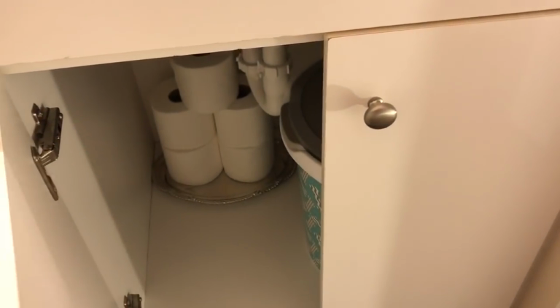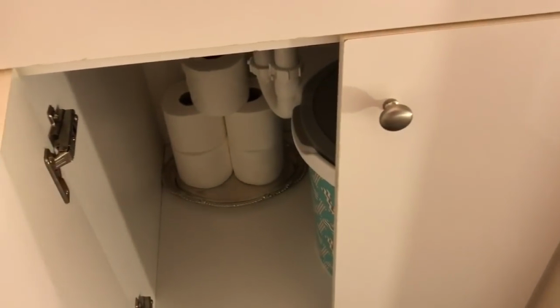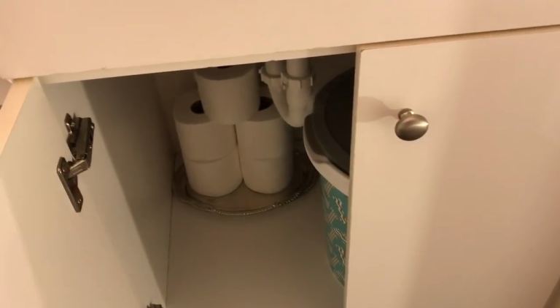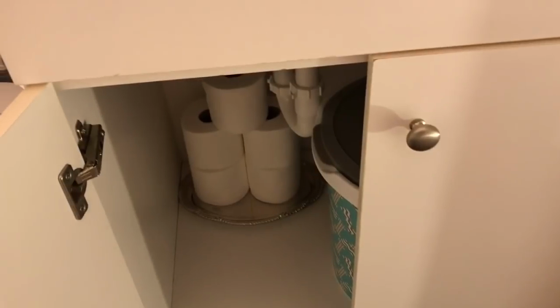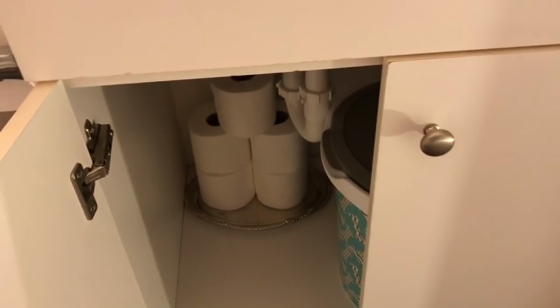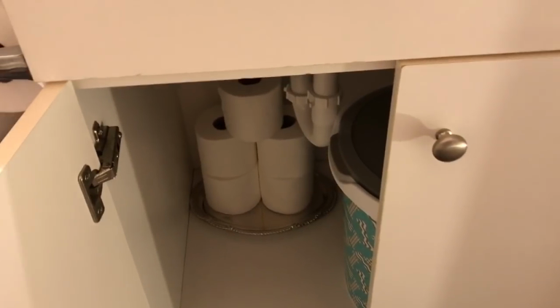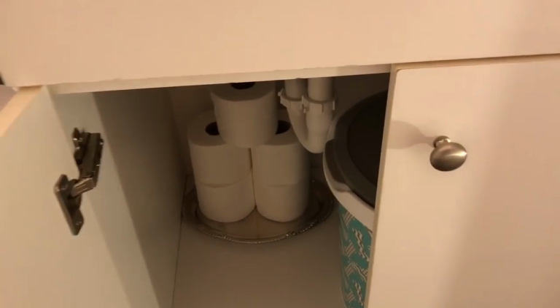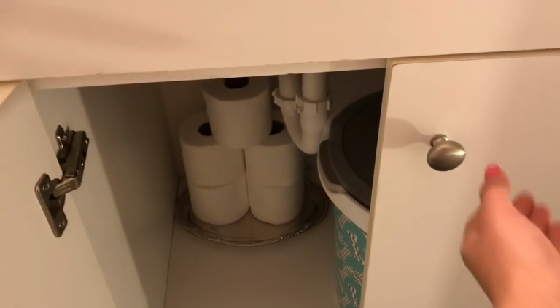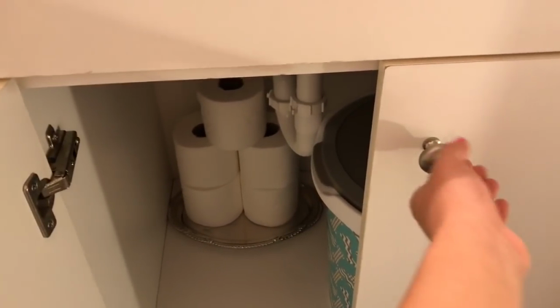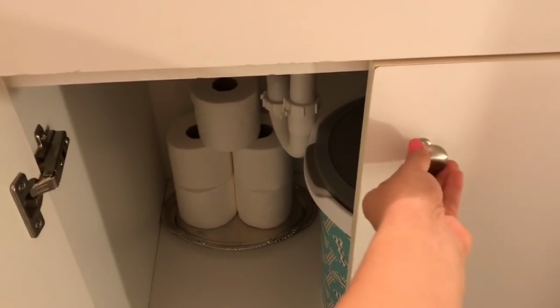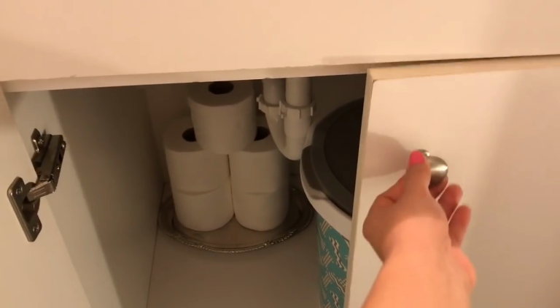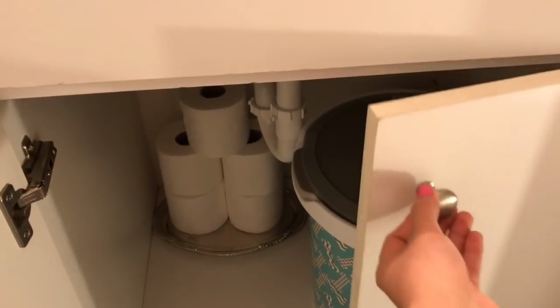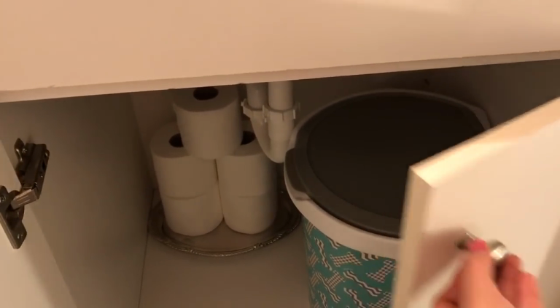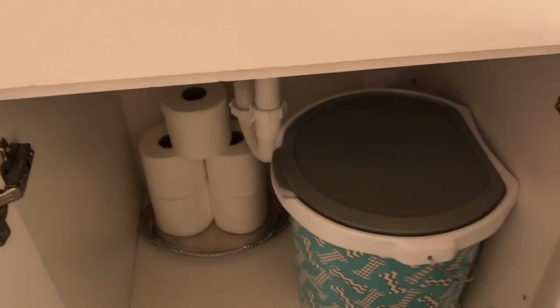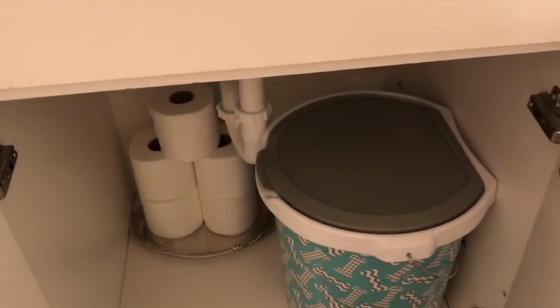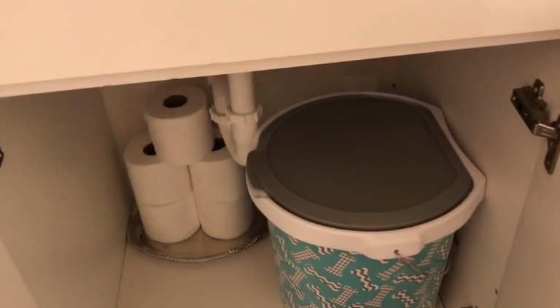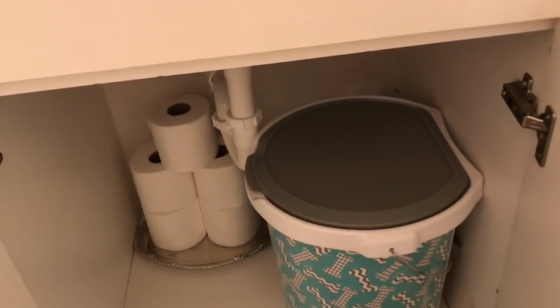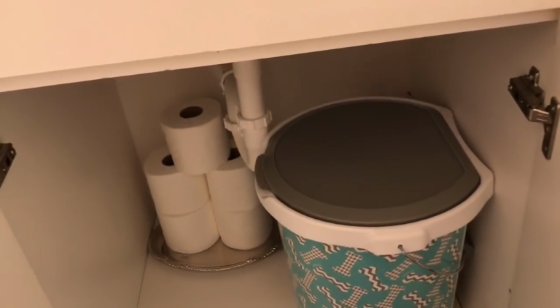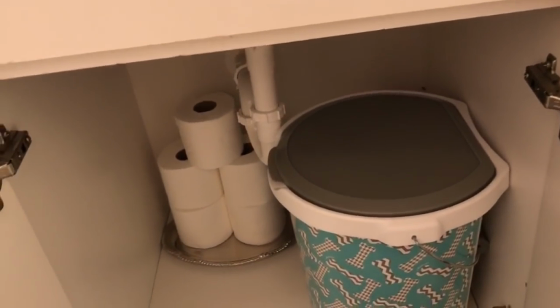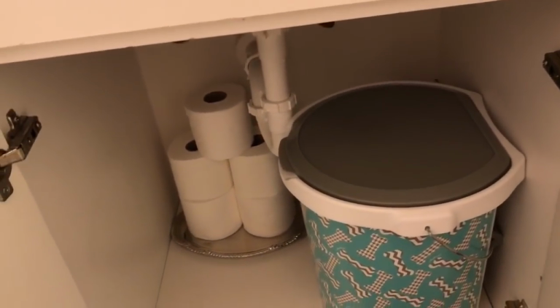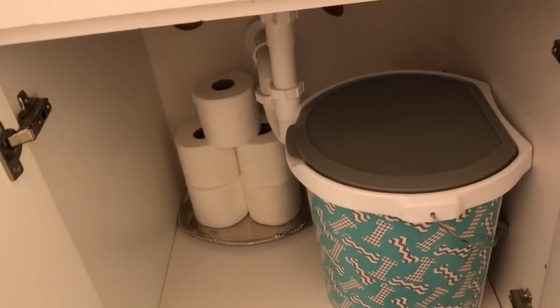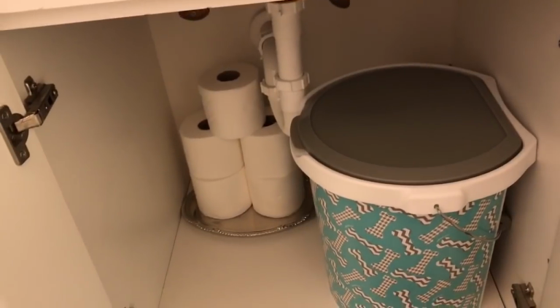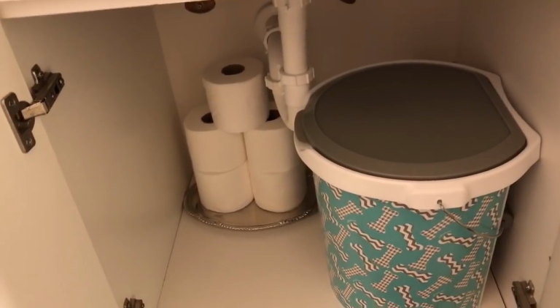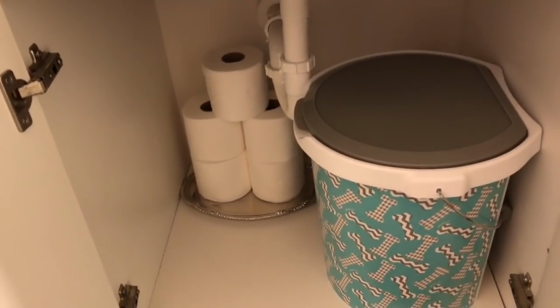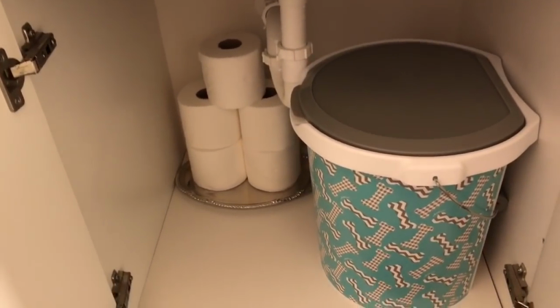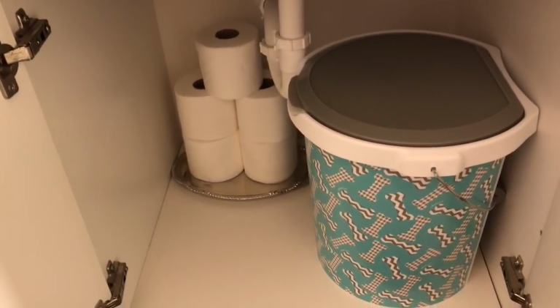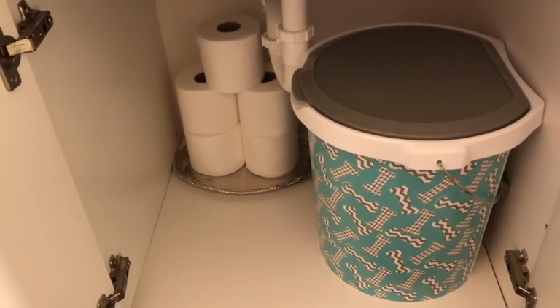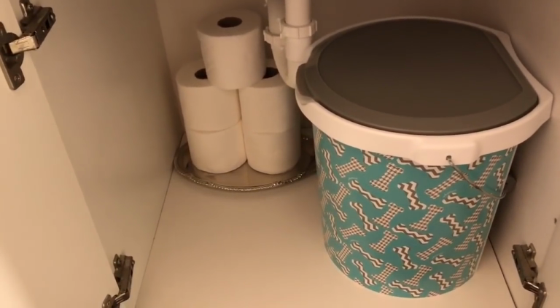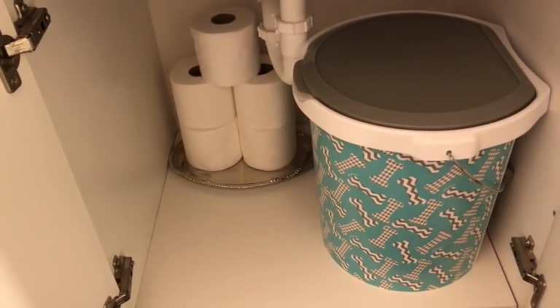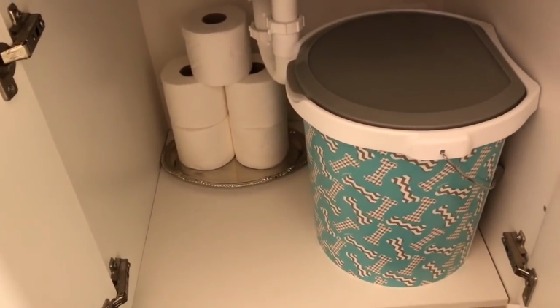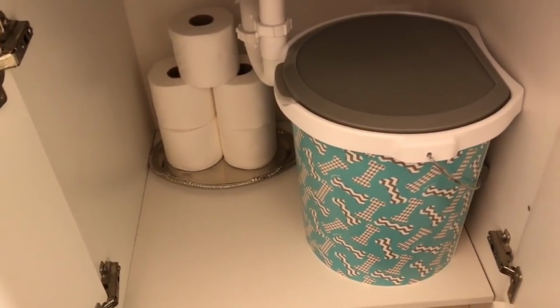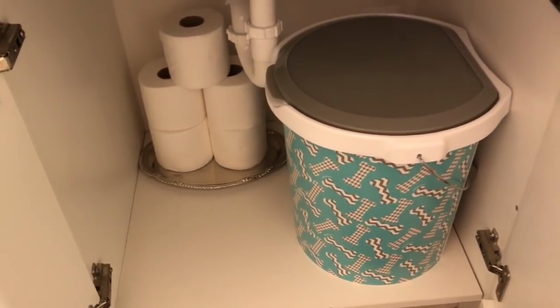Here I just keep some toilet paper and some of my dog's things. I purchased this bucket from Home Goods — it holds towels, shampoo and conditioner, and pet wipes.